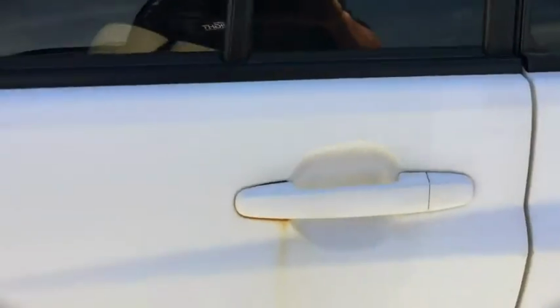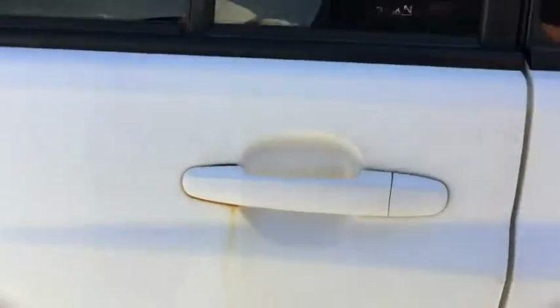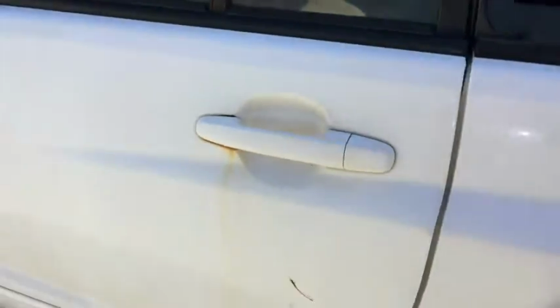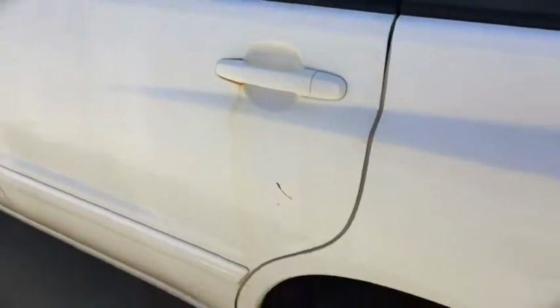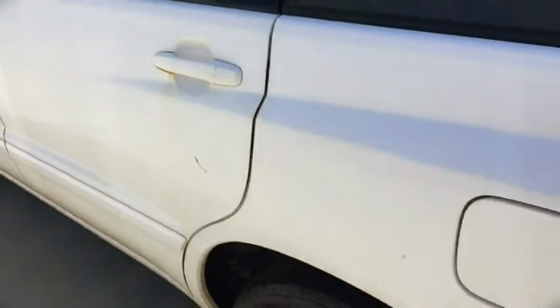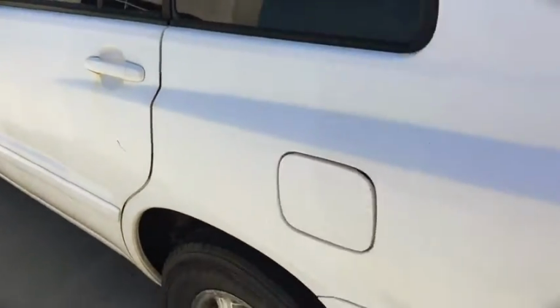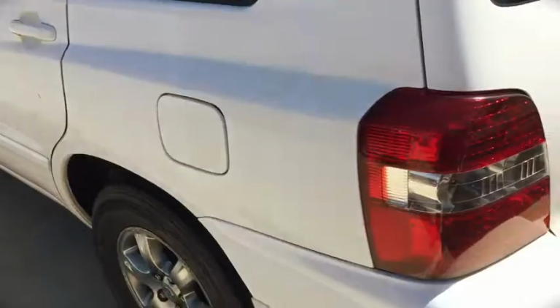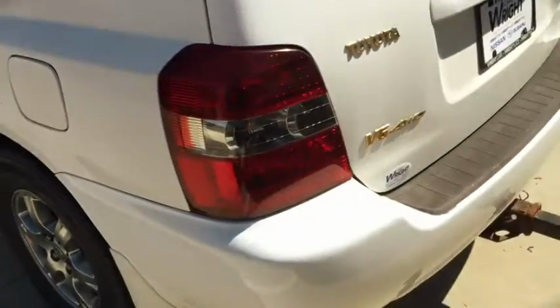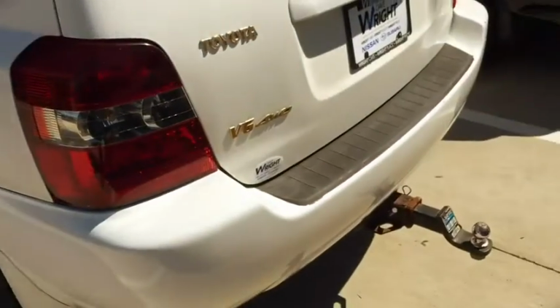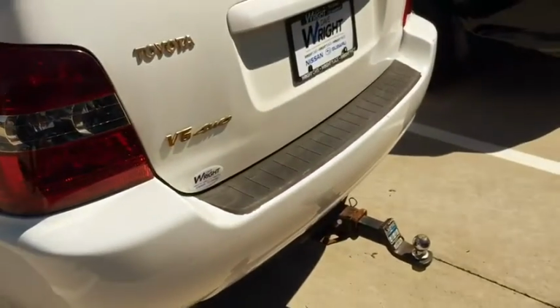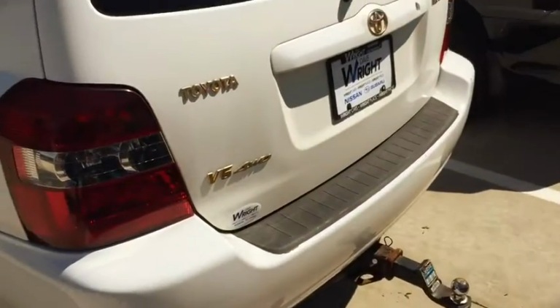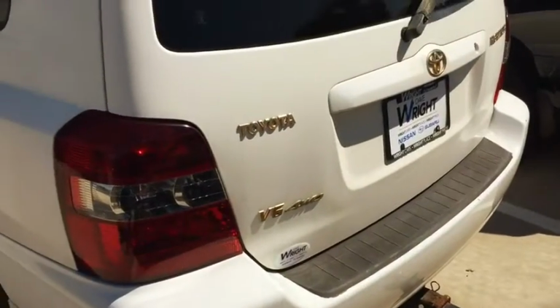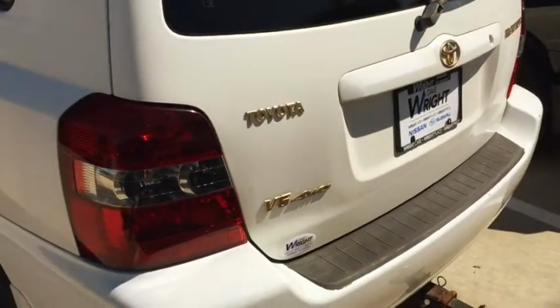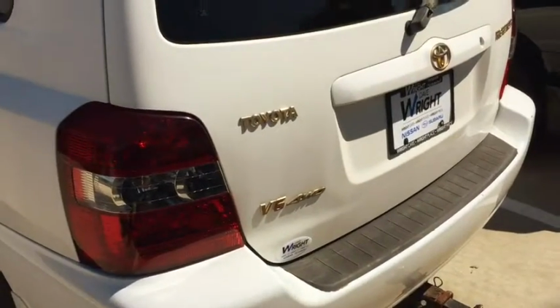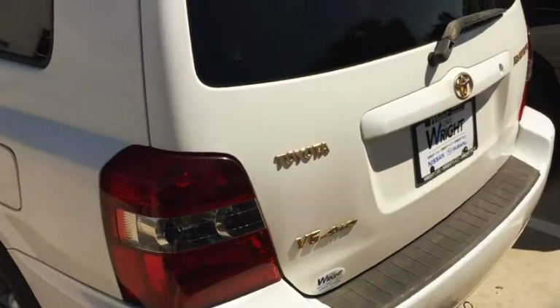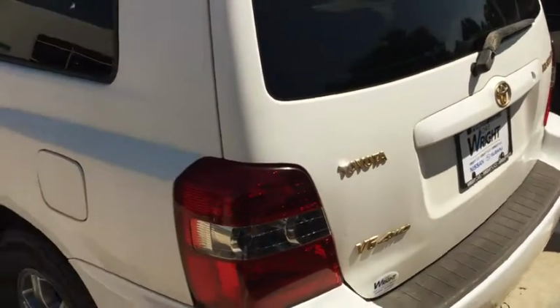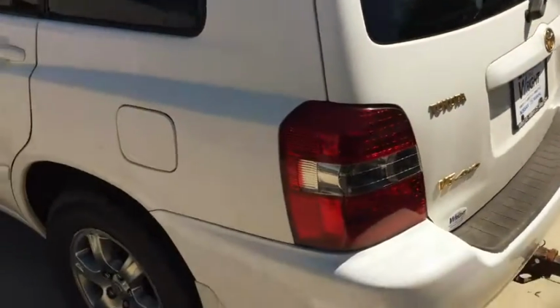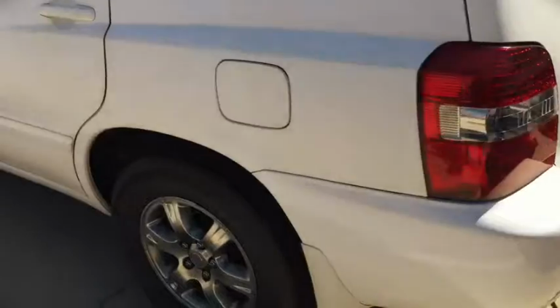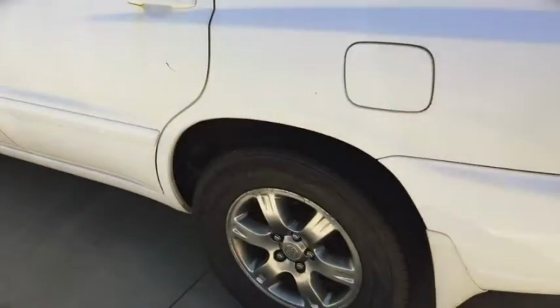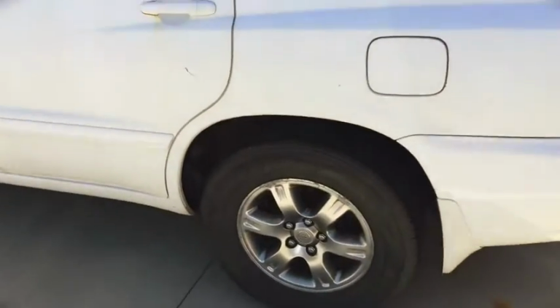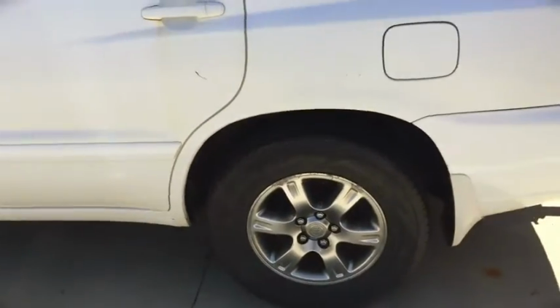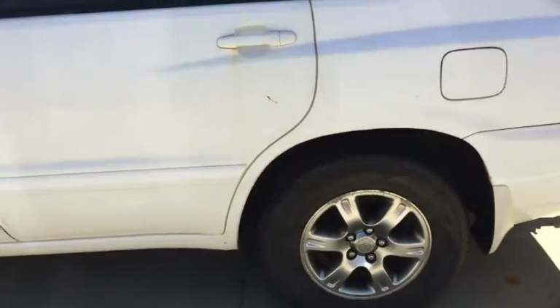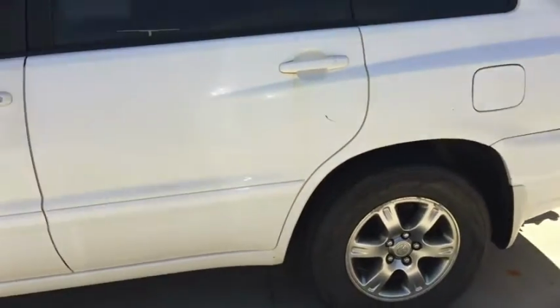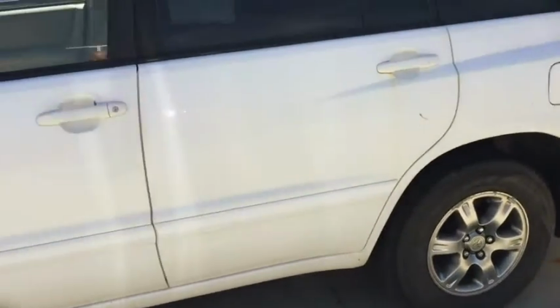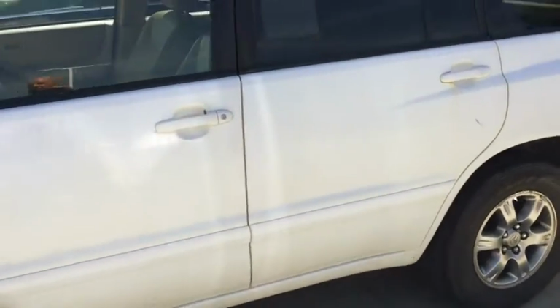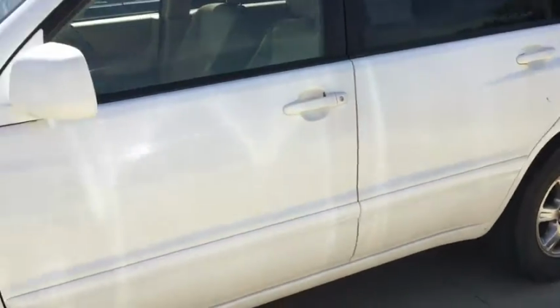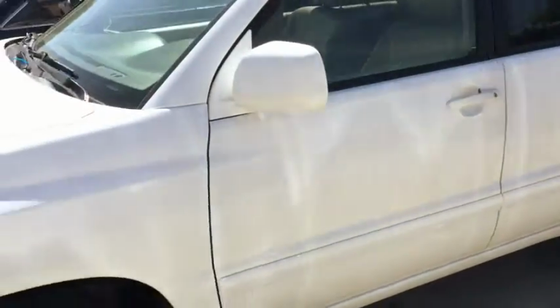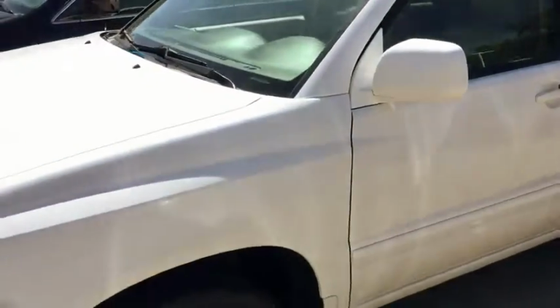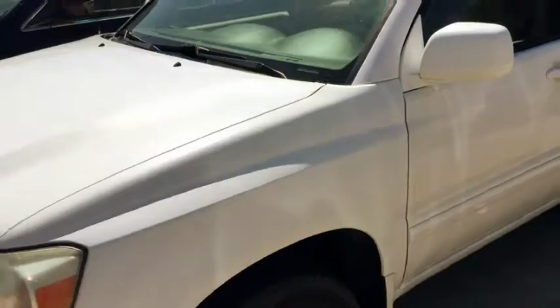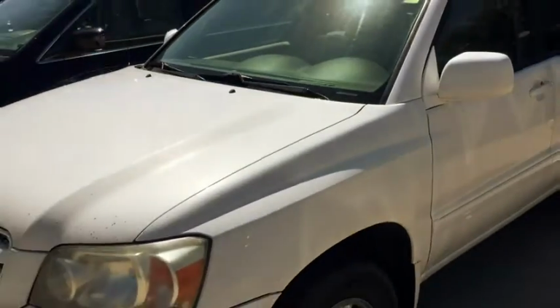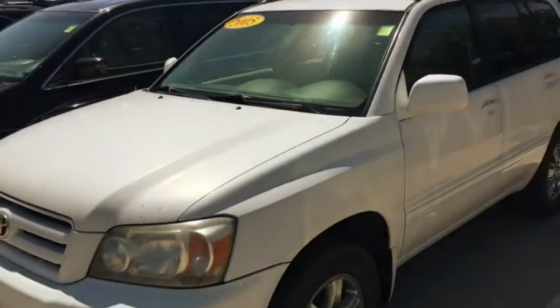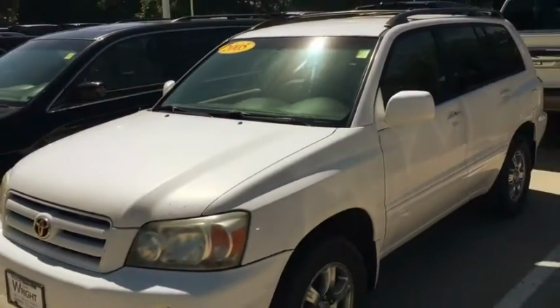Overall the car is in pretty good shape for an '05. I see a teeny bit of rust under the handle there. It has a hitch on the back and it's a V6. This is a good car — depends on what you're looking for, but something for you to come out and take for a drive.